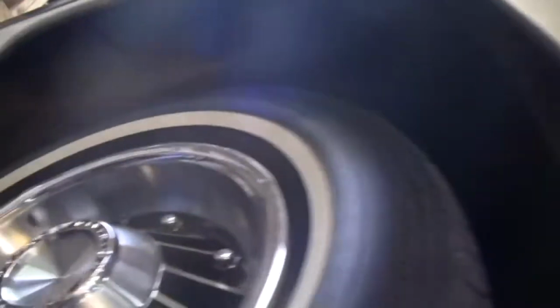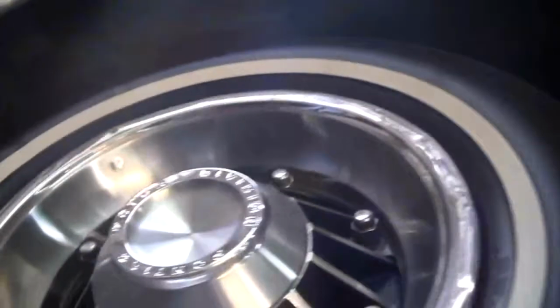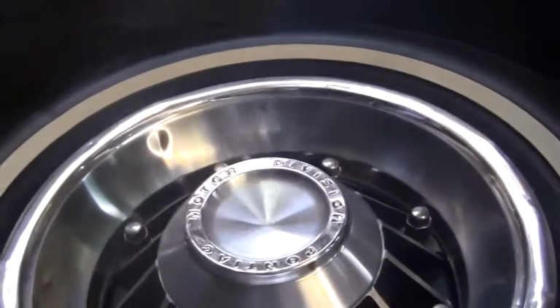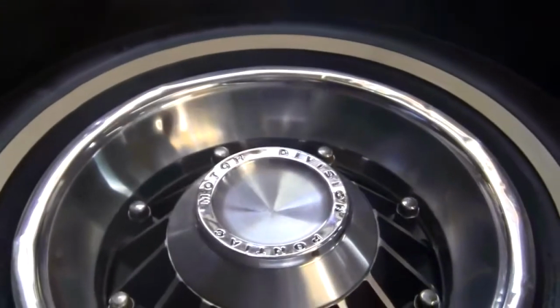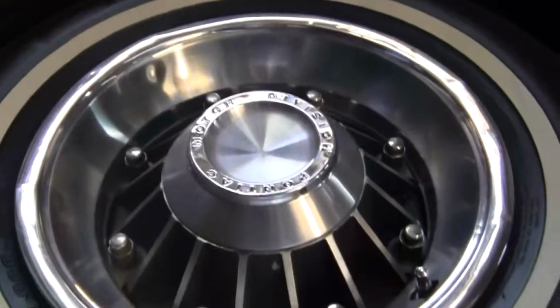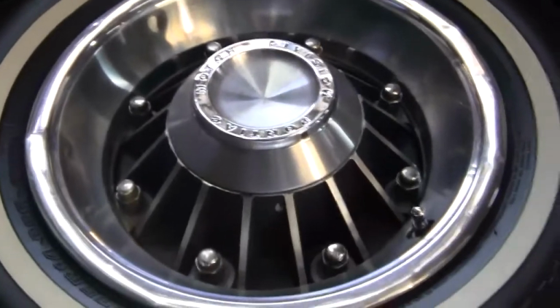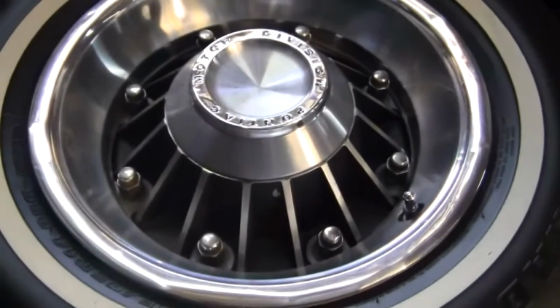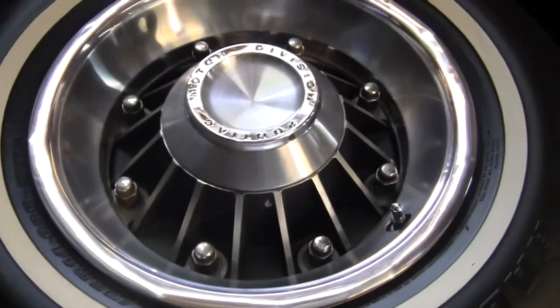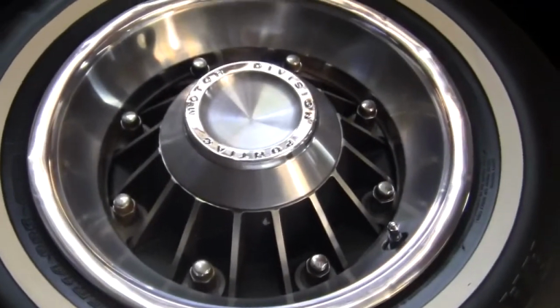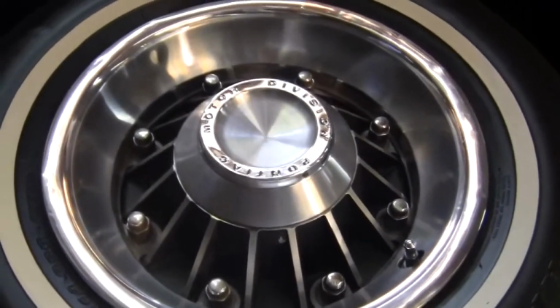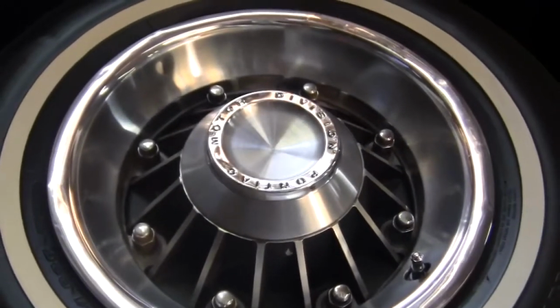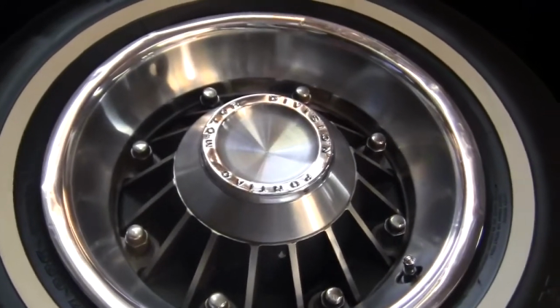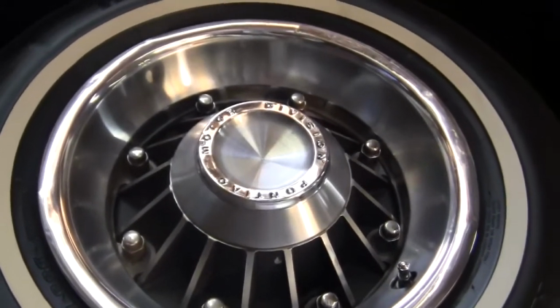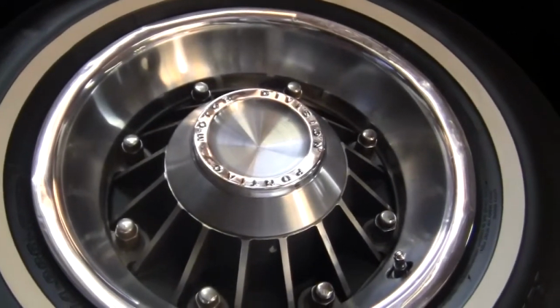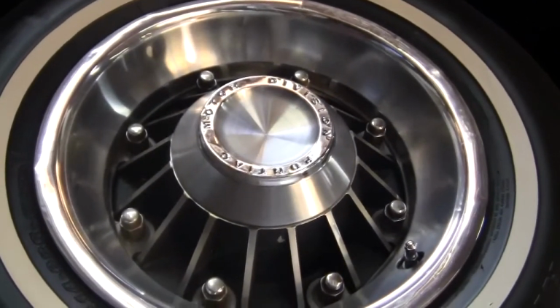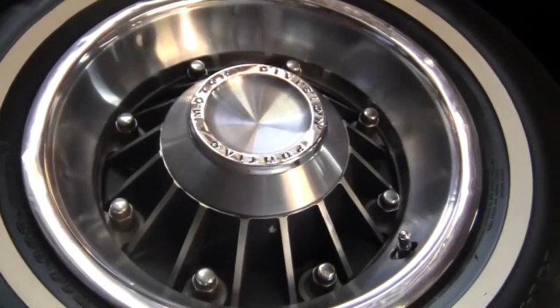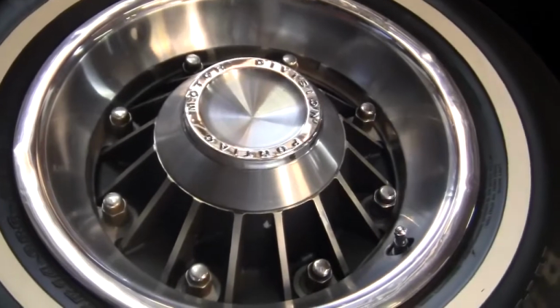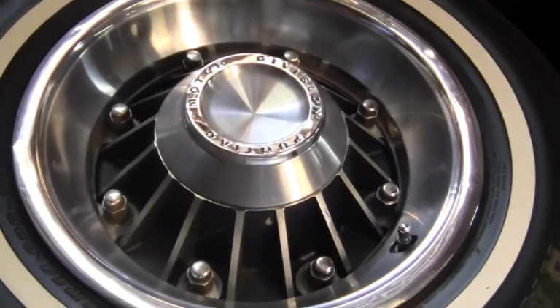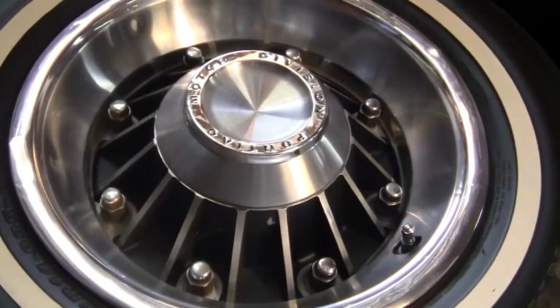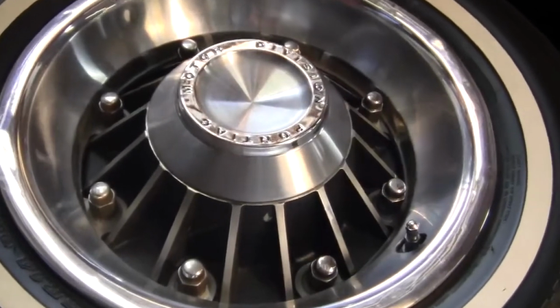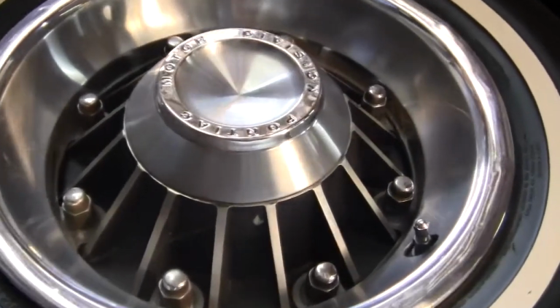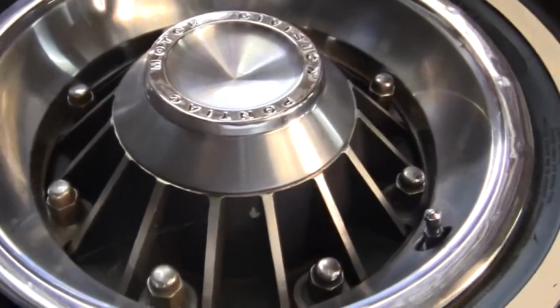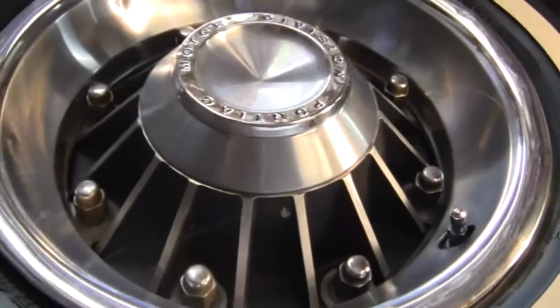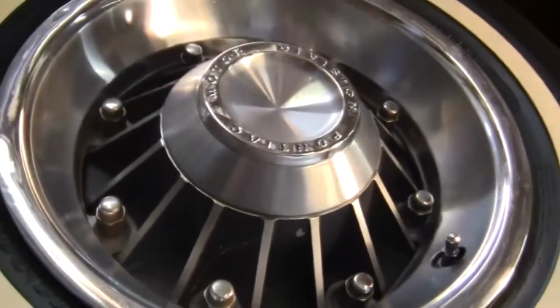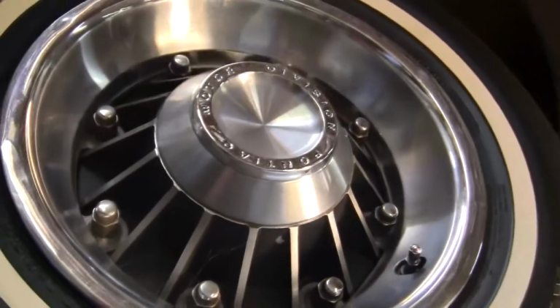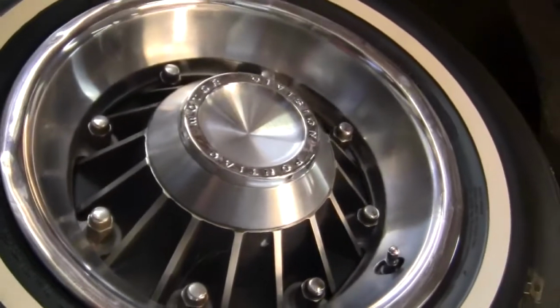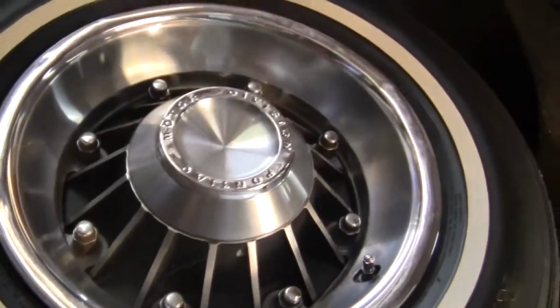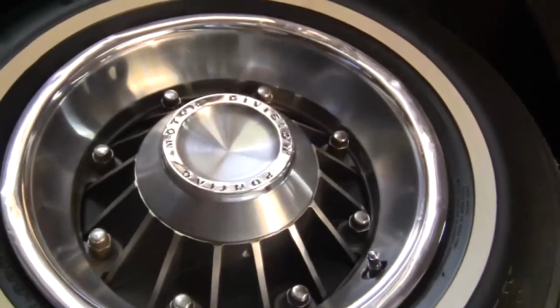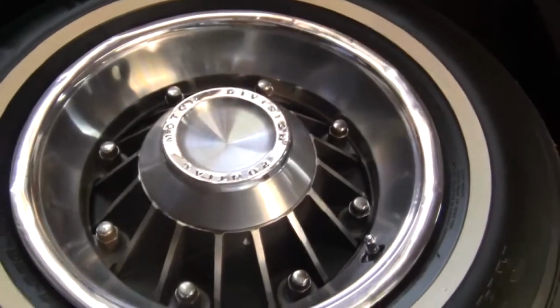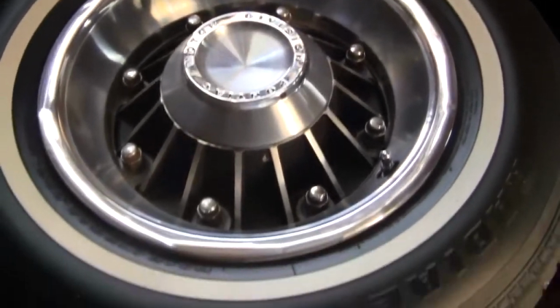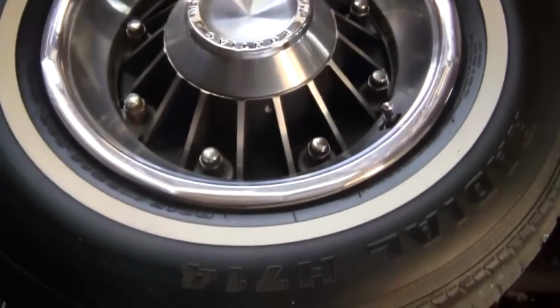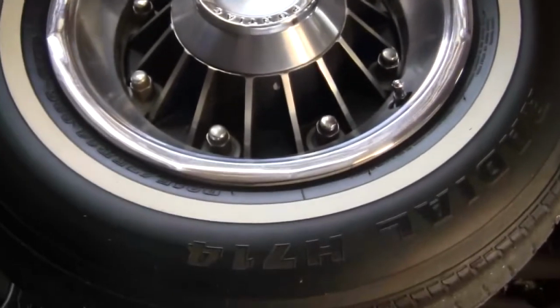It's got eight lug wheels — beautiful eight lug wheels with 1964 hubcaps. Those are not reproduced. They're the best looking of the hubcaps that were produced, we think anyway.